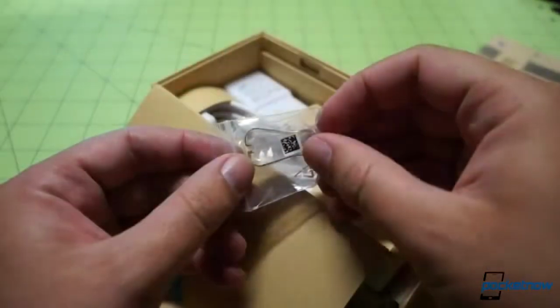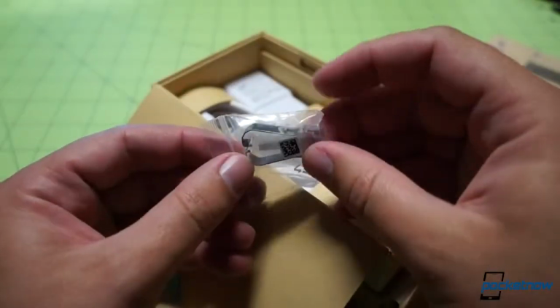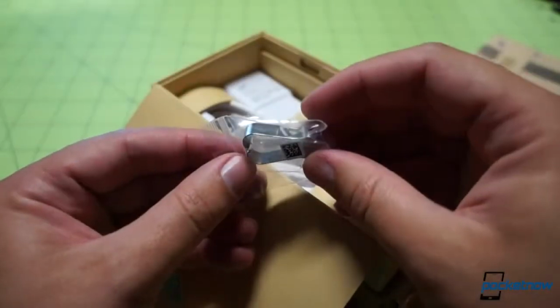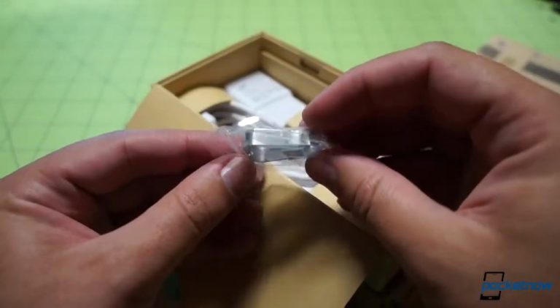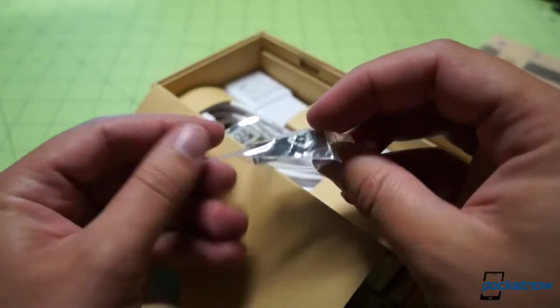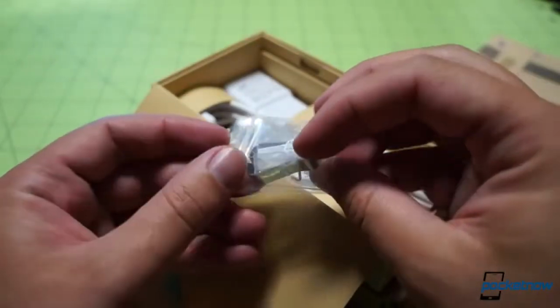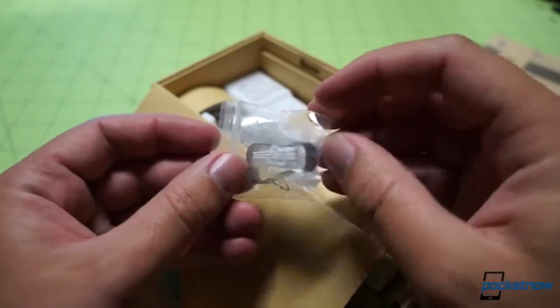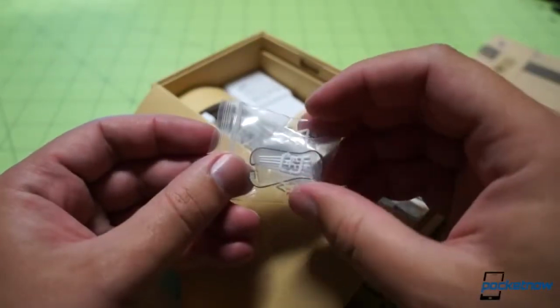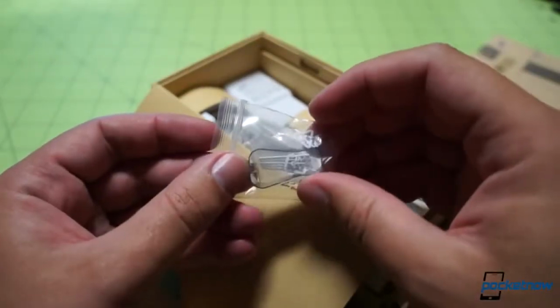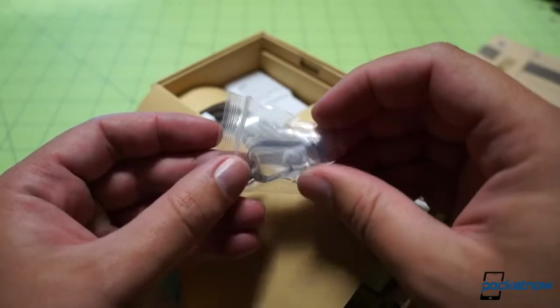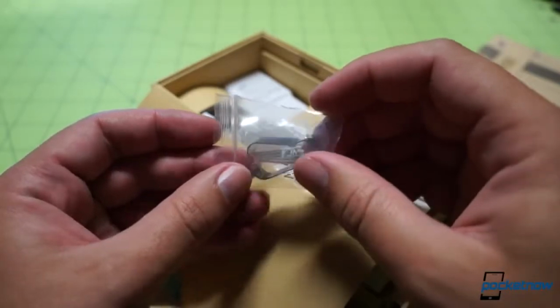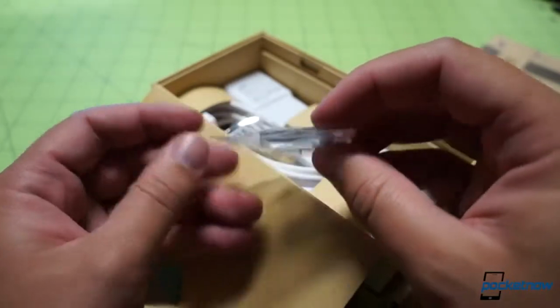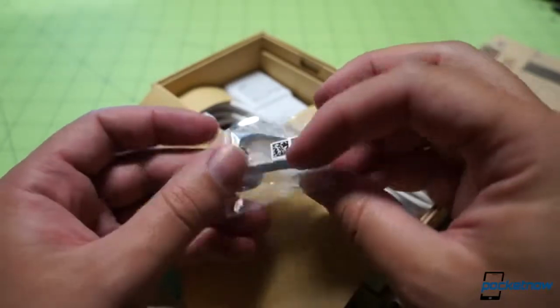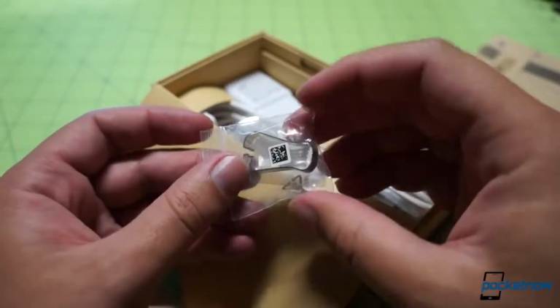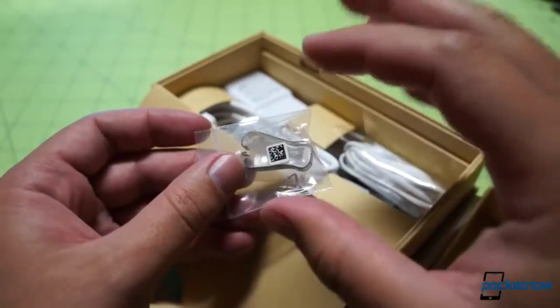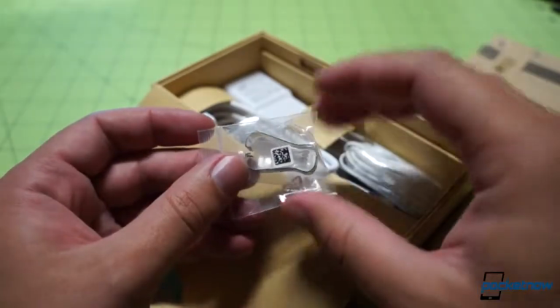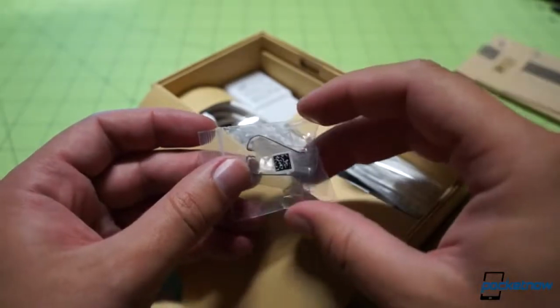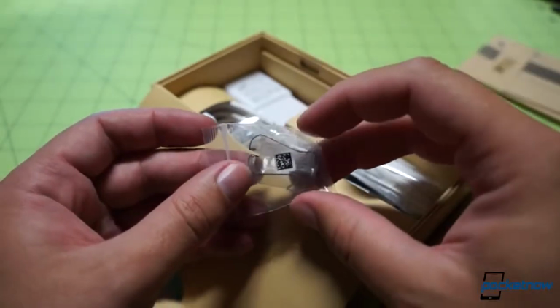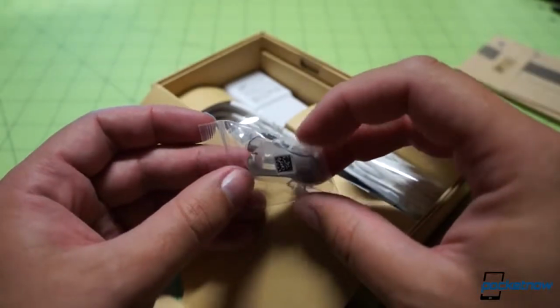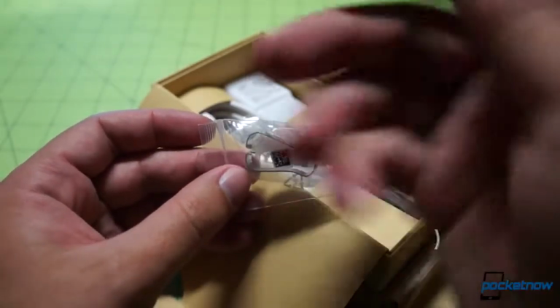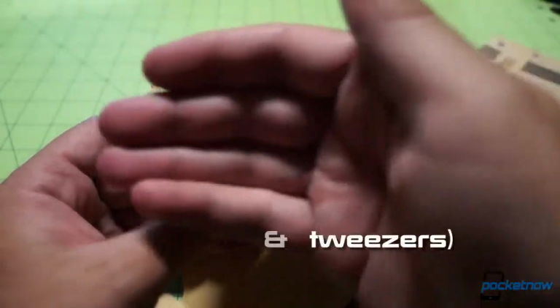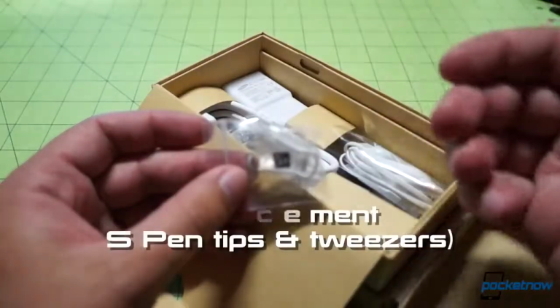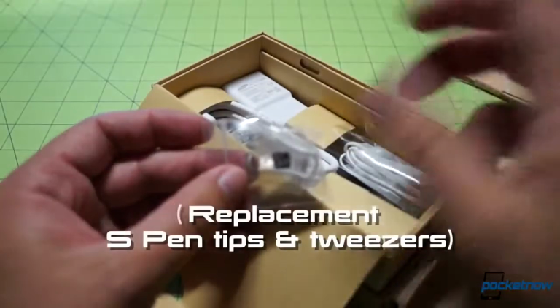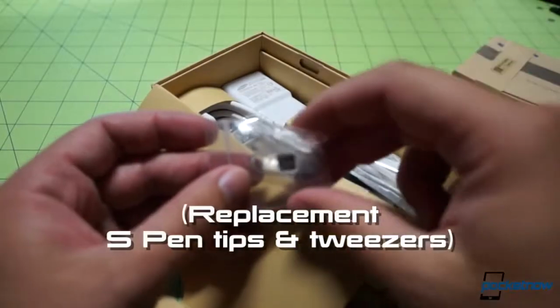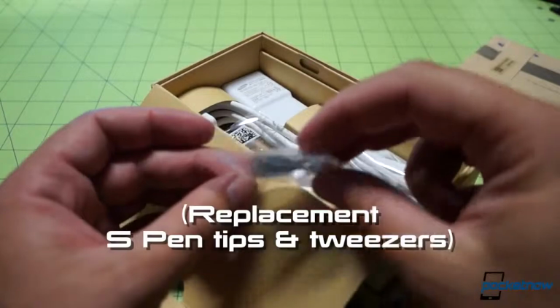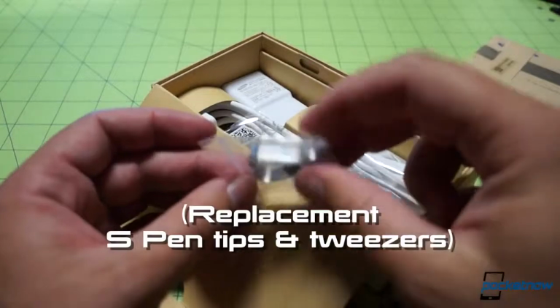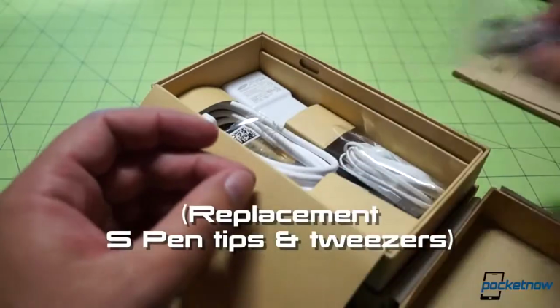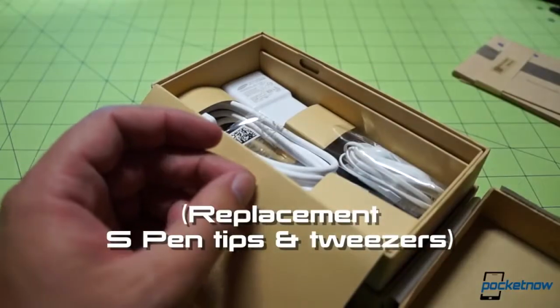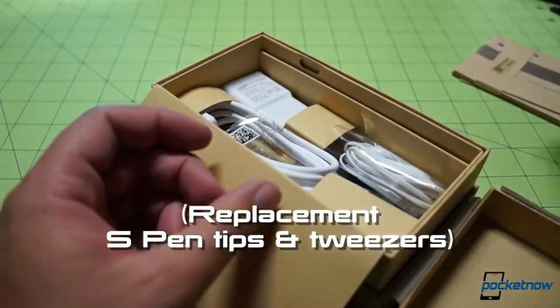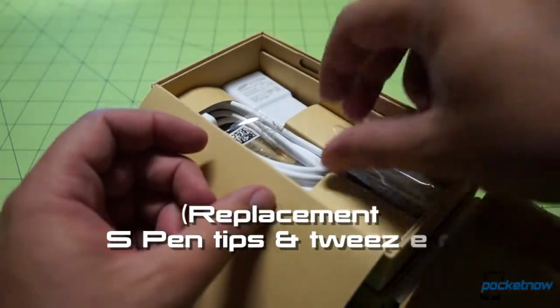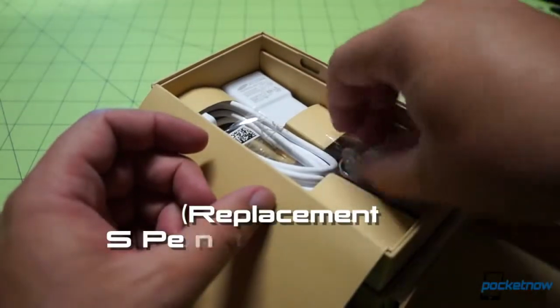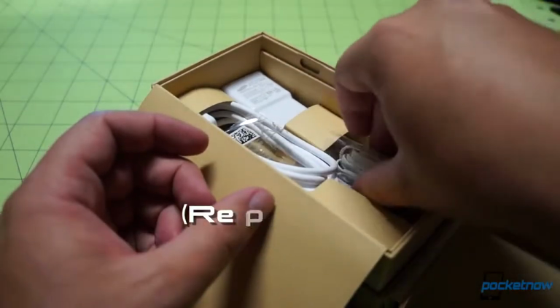The first thing I pulled out of the box is this metal clip. It's vaguely familiar, but I do not remember what it does. When I find out while I'm editing, I'll drop in a description probably right about here. But for now, we'll put that mystery item aside.